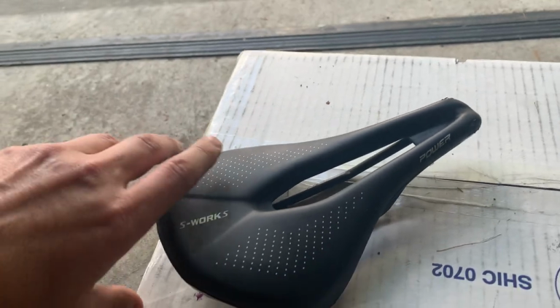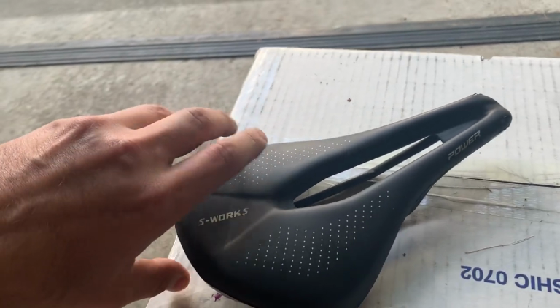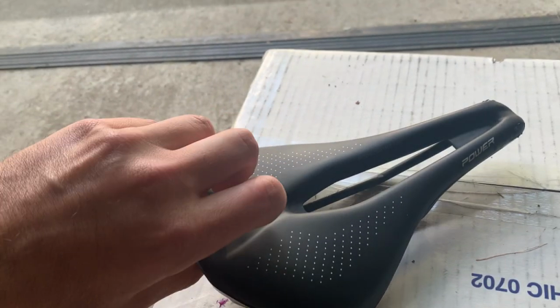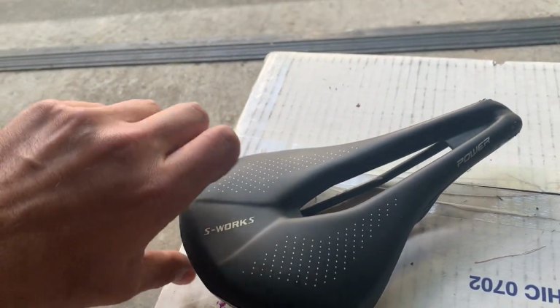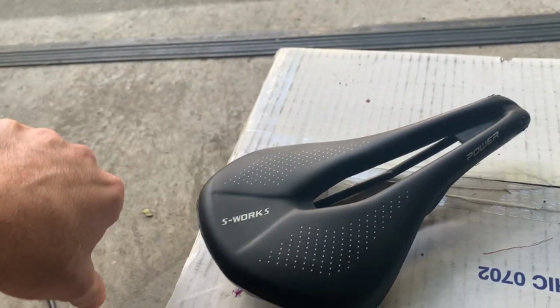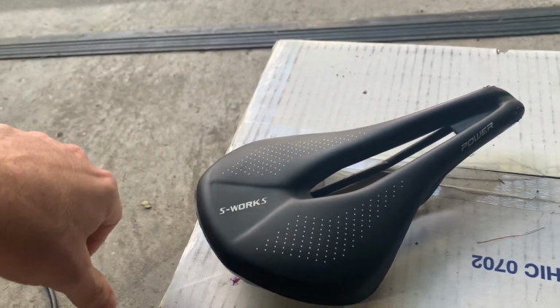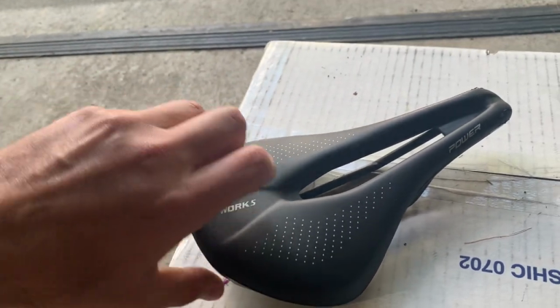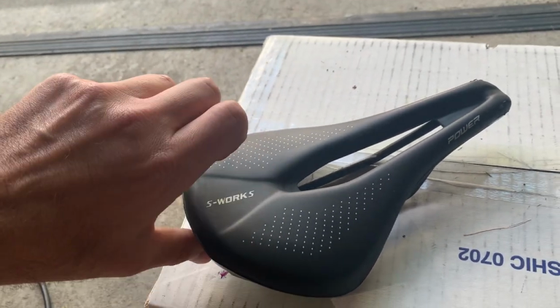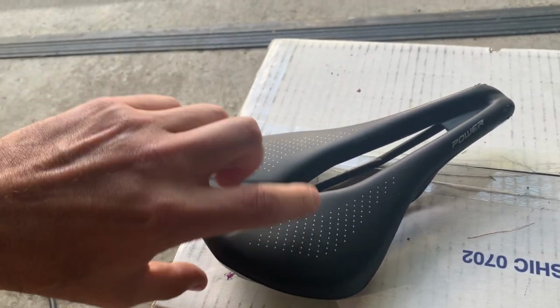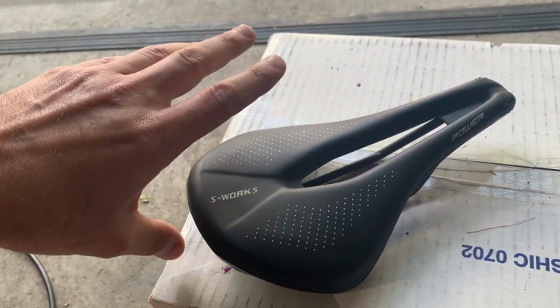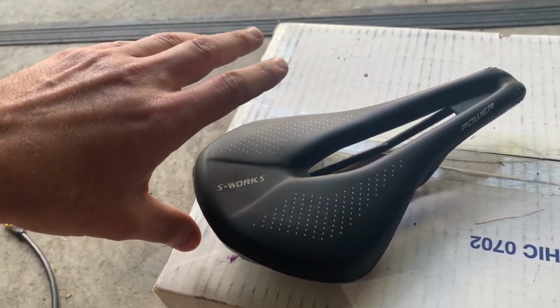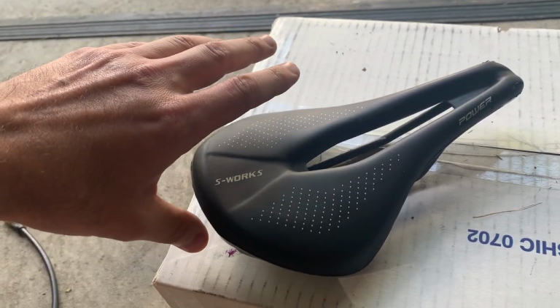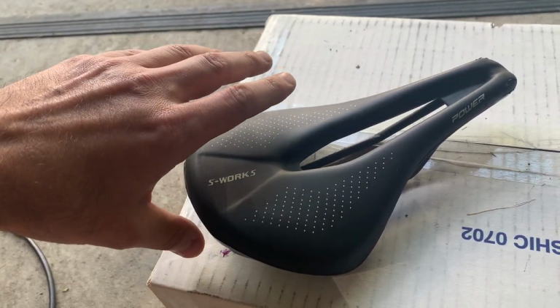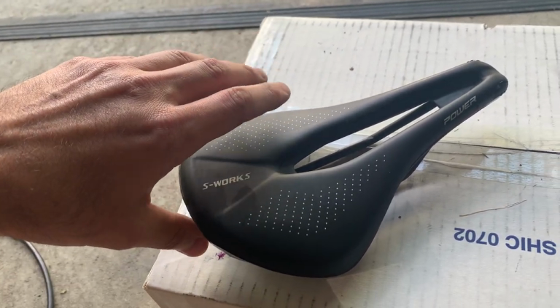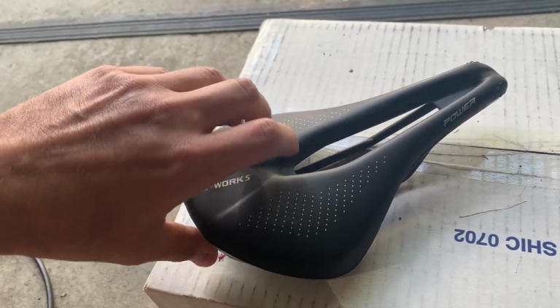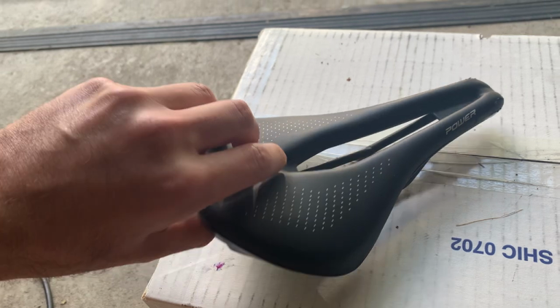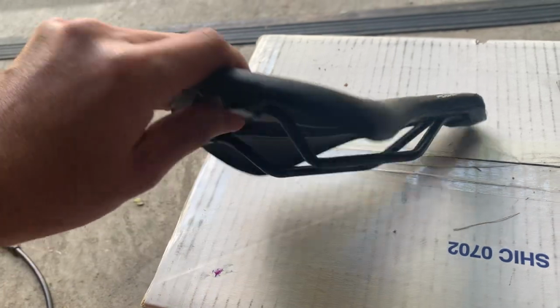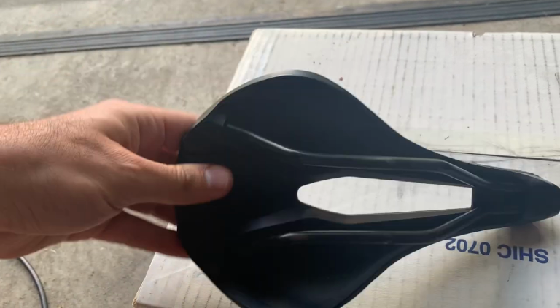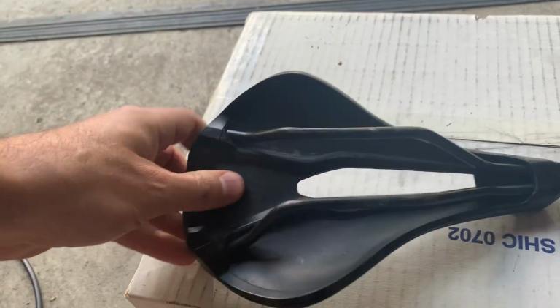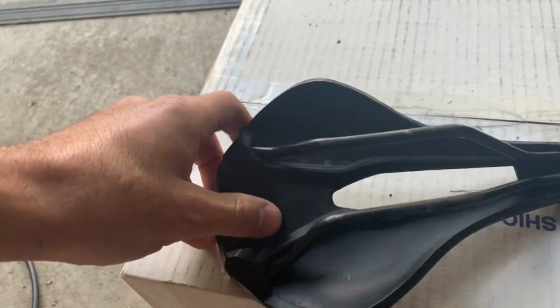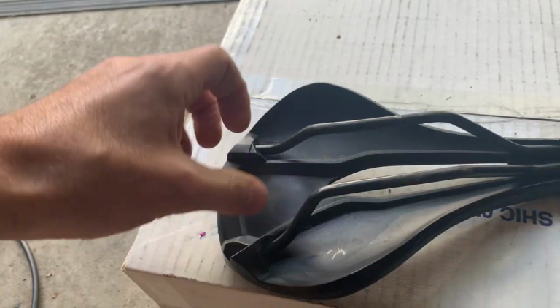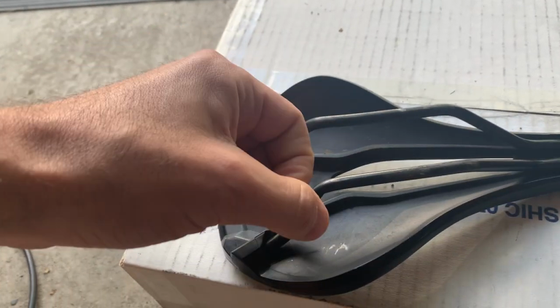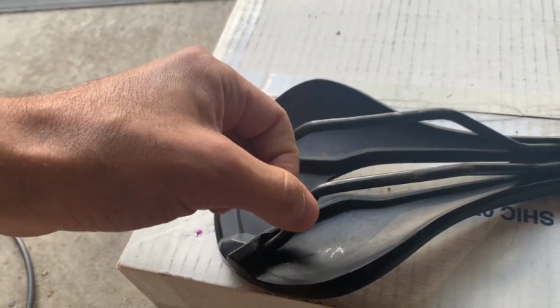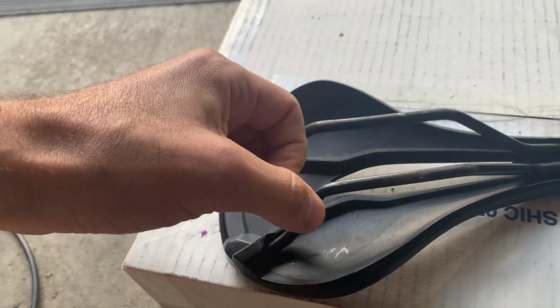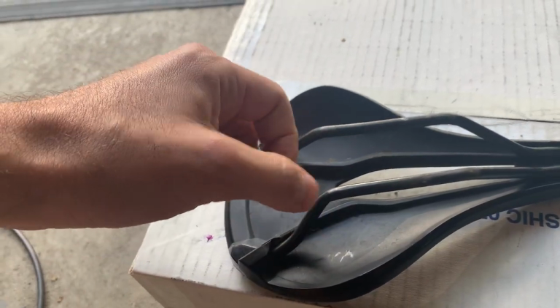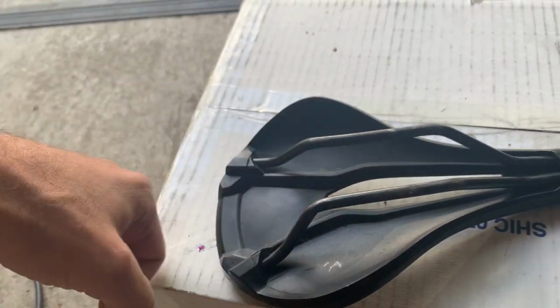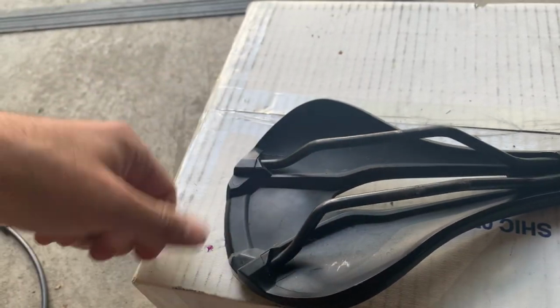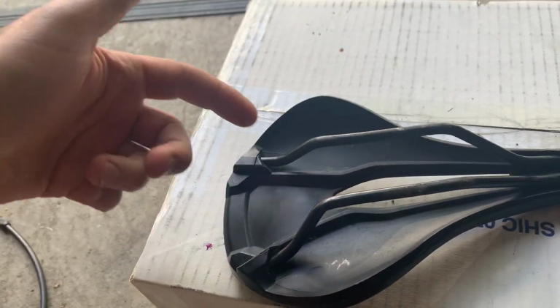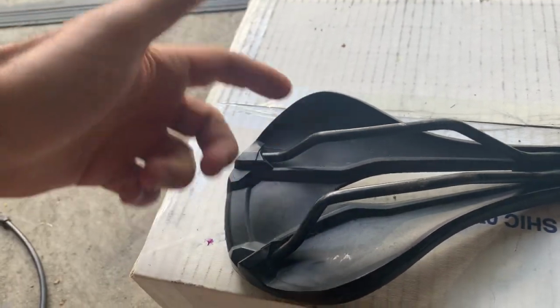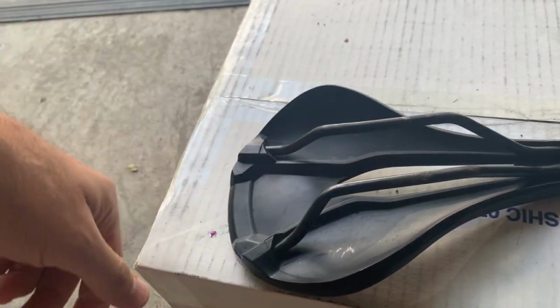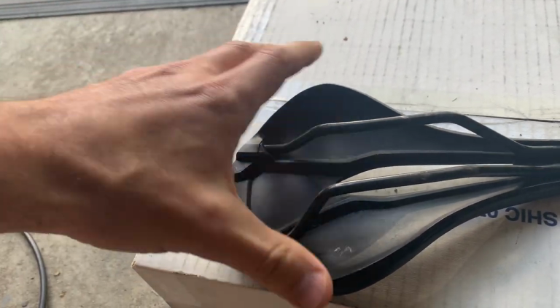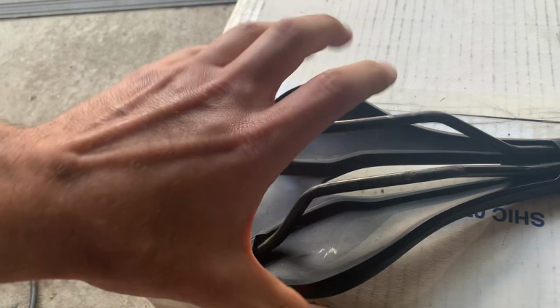Also, a good way to know is all the S-Works saddles — the proper ones — are full carbon, and this fake one is probably steel and plastic.